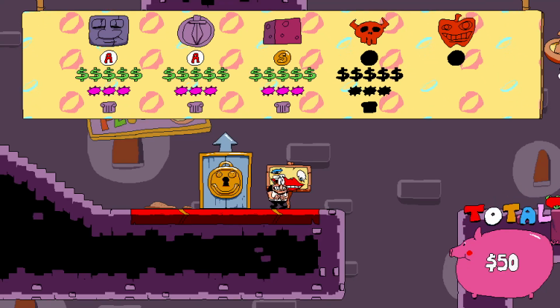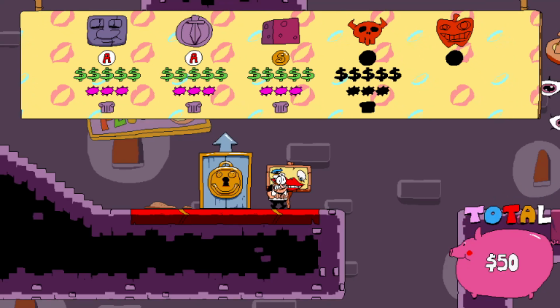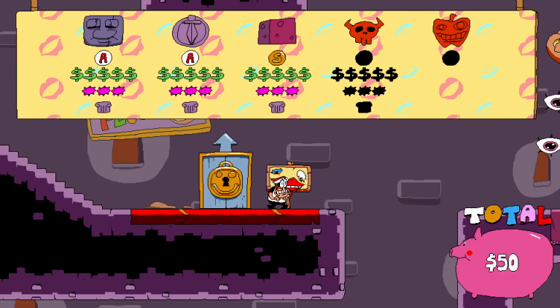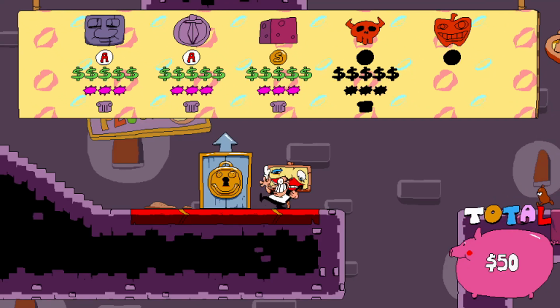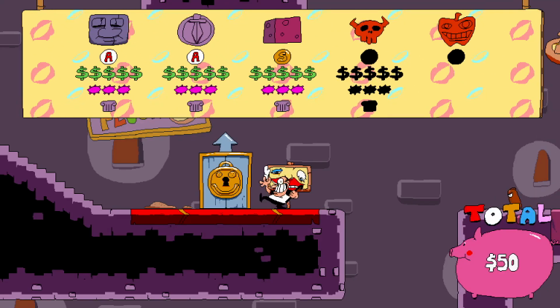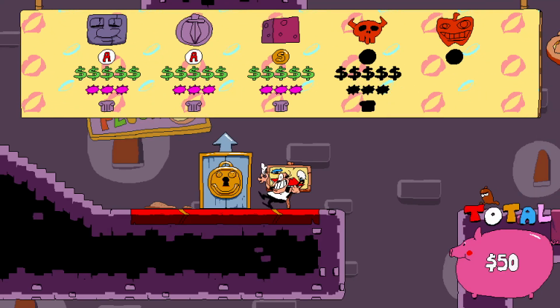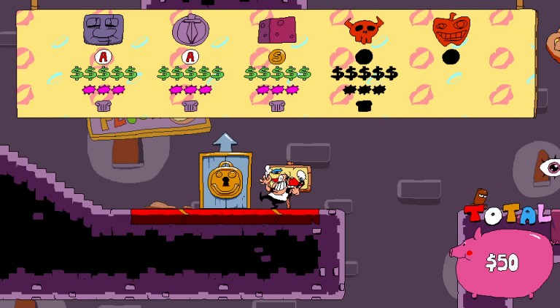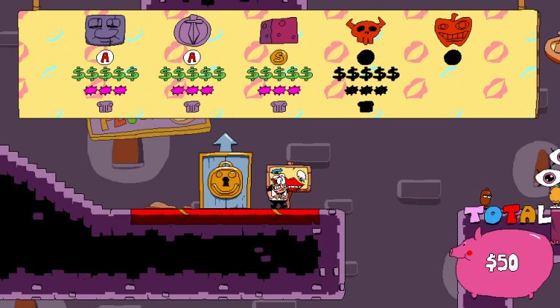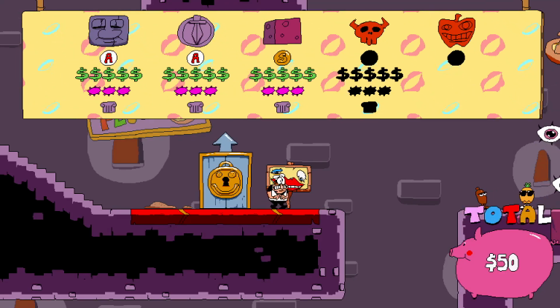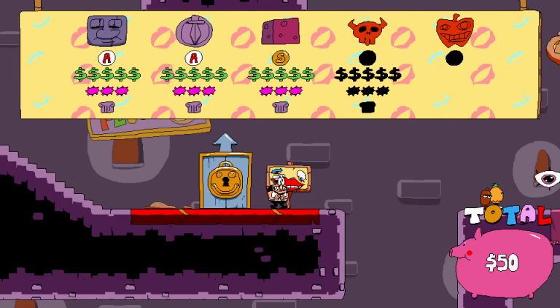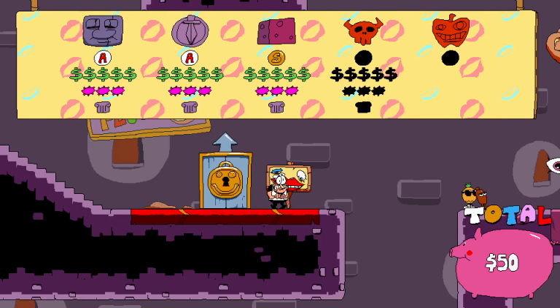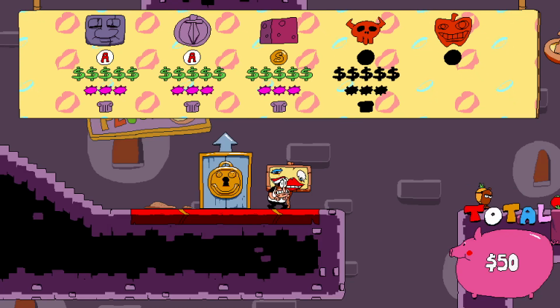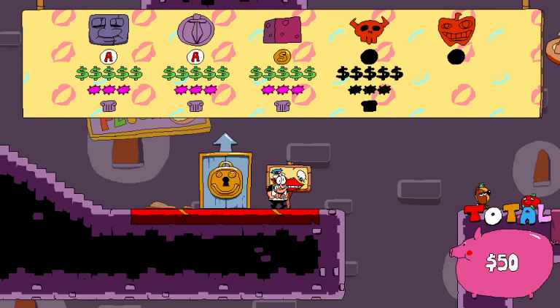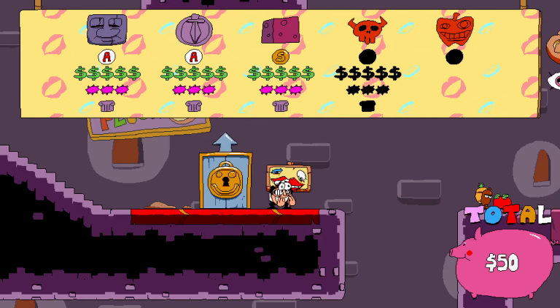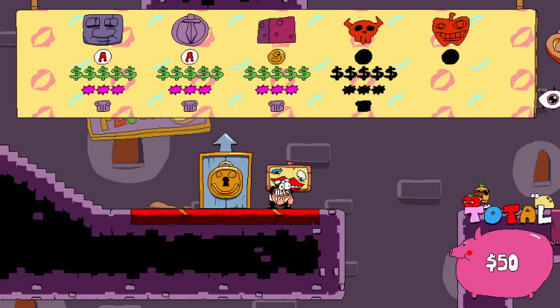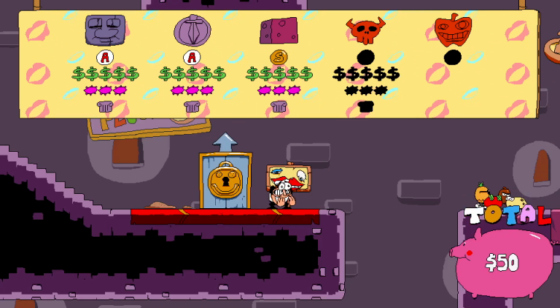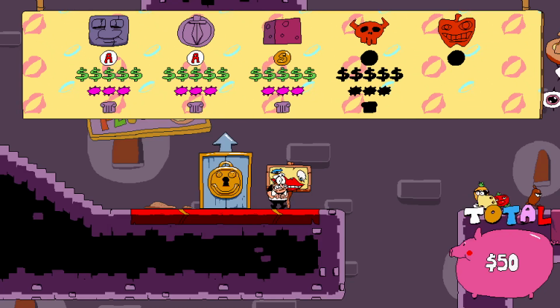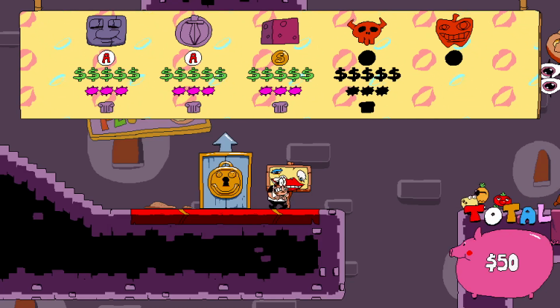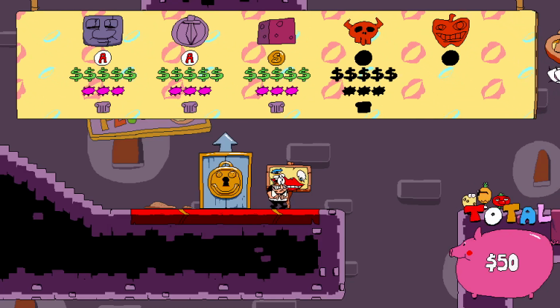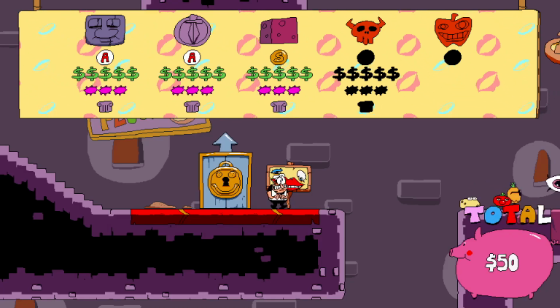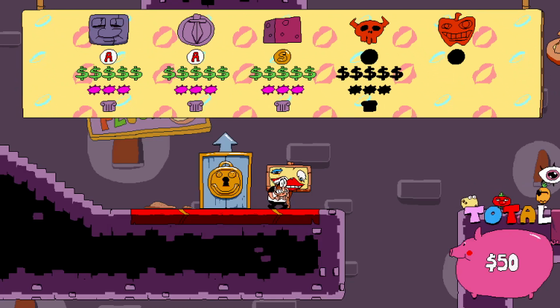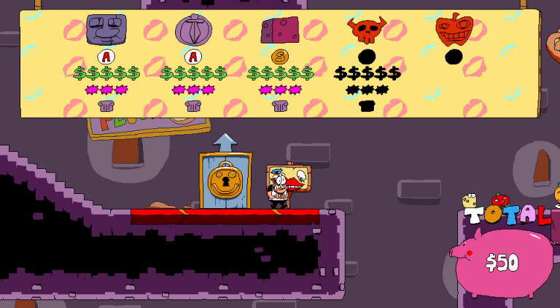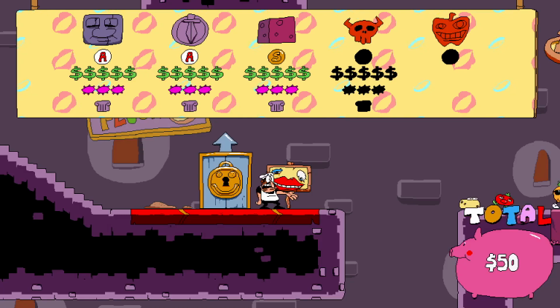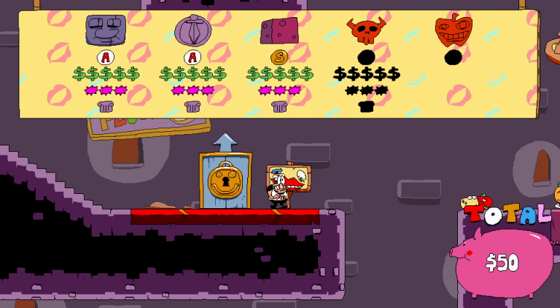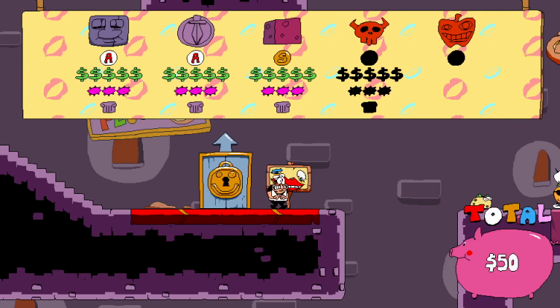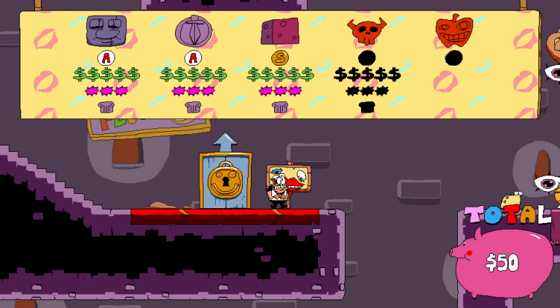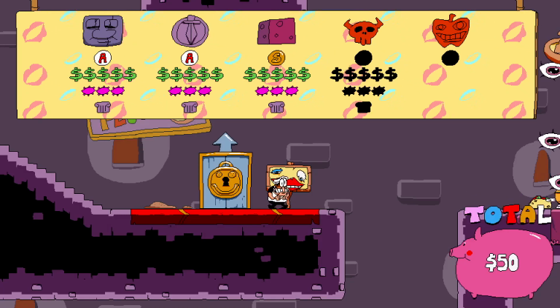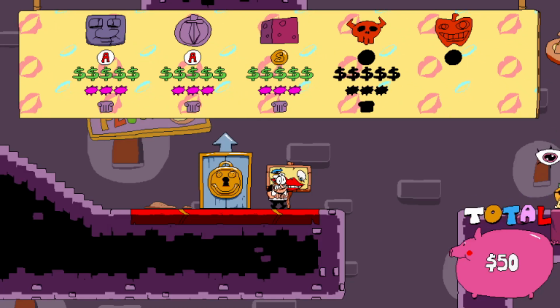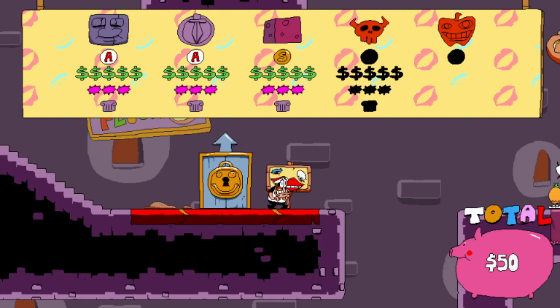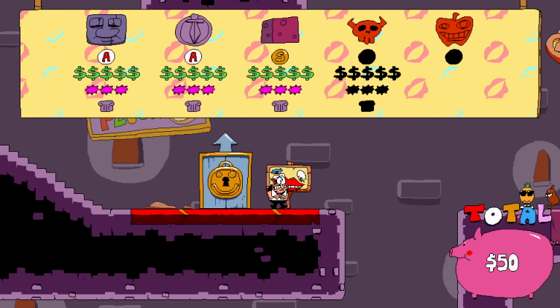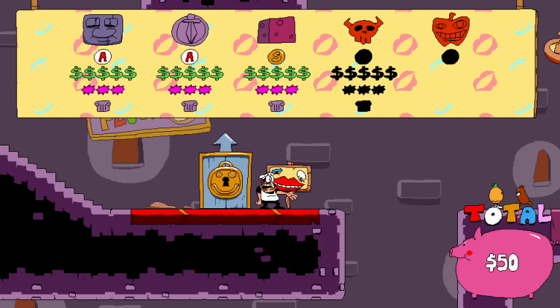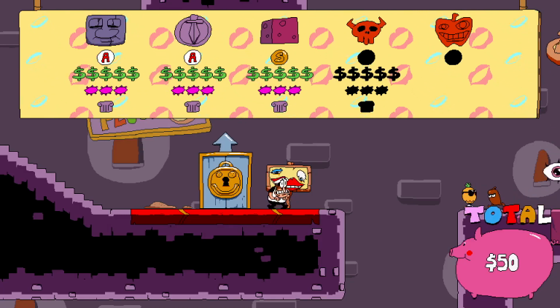So finish out the zone, fight the boss, come back and get S ranks, then go on to the next hub world — or maybe before the boss, I don't know. We'll see what happens. Either way, next time: Red Skull World. I'll see you then.